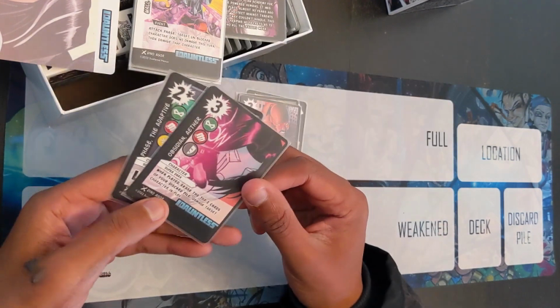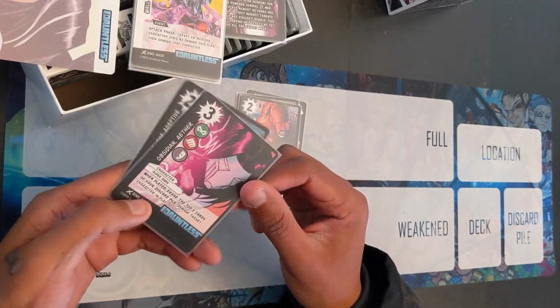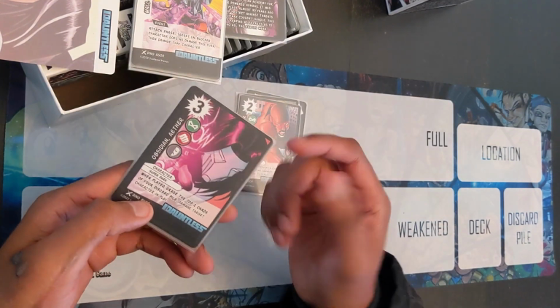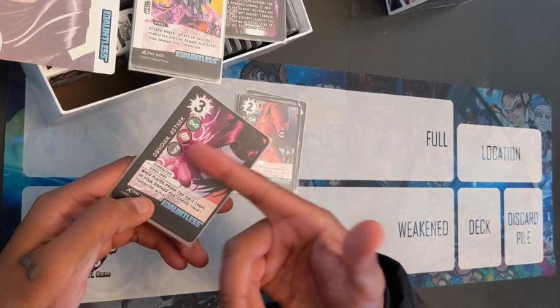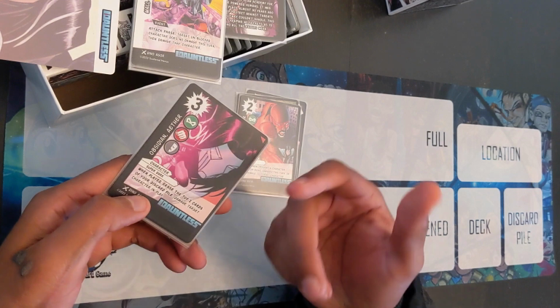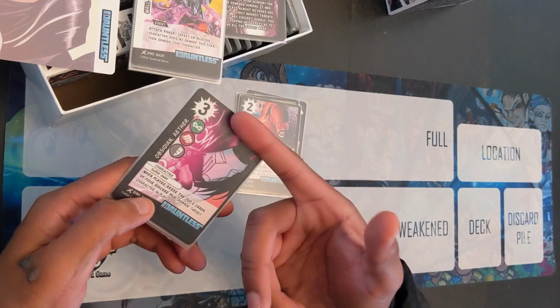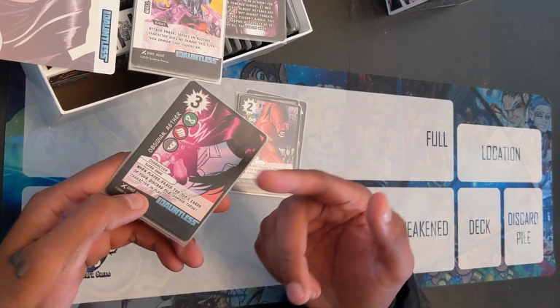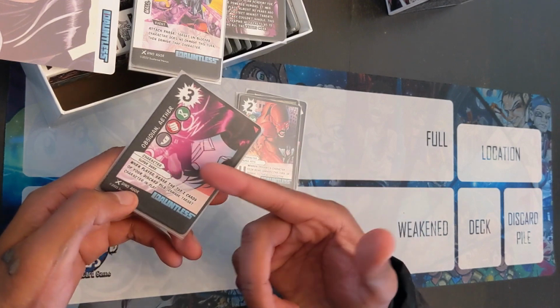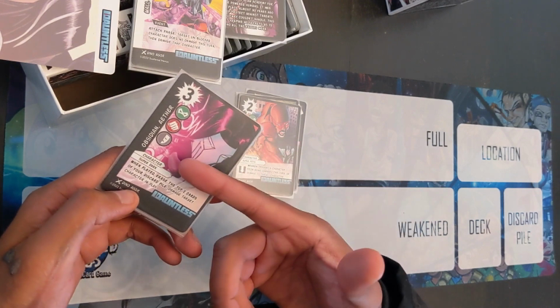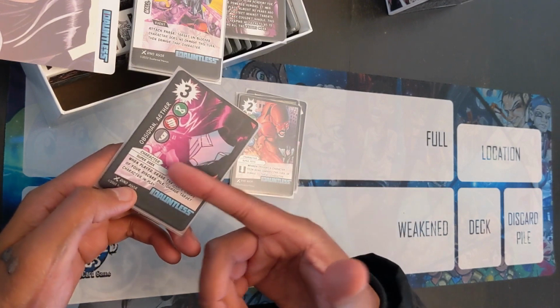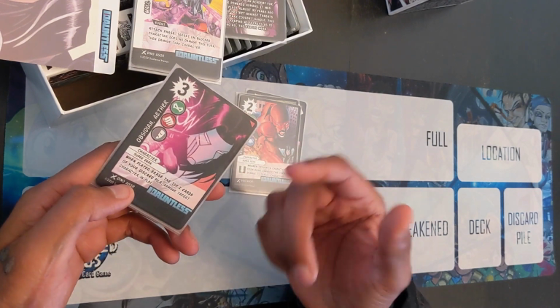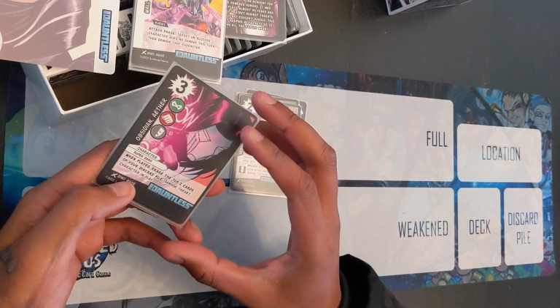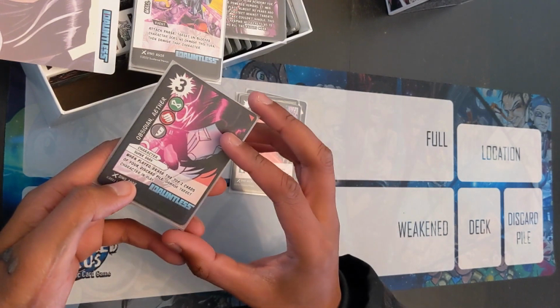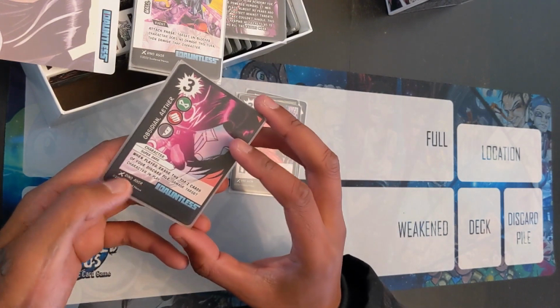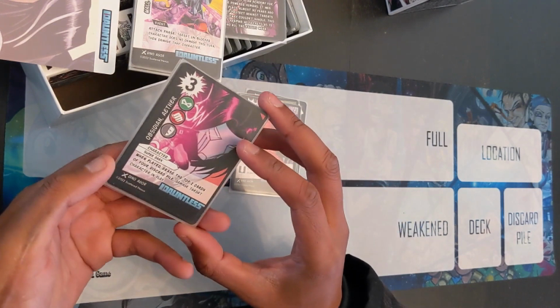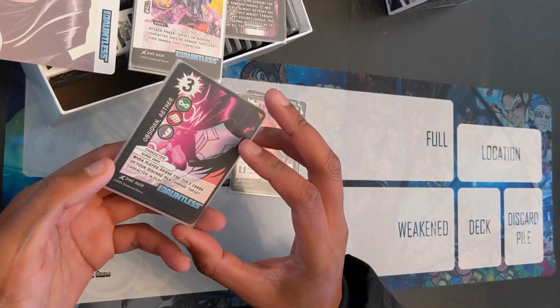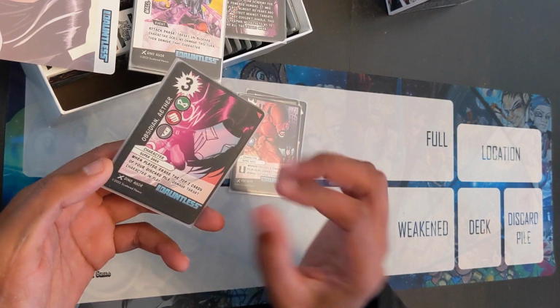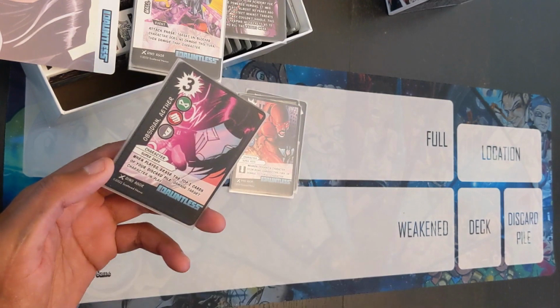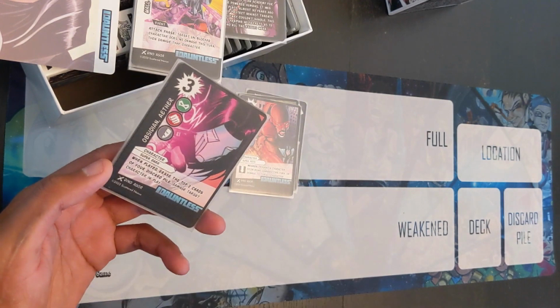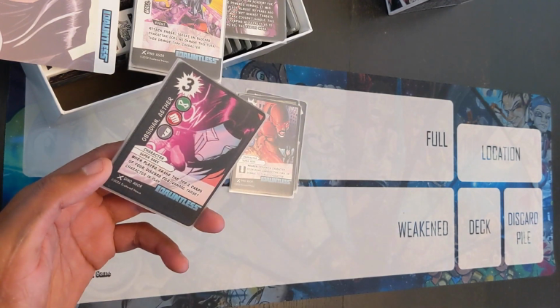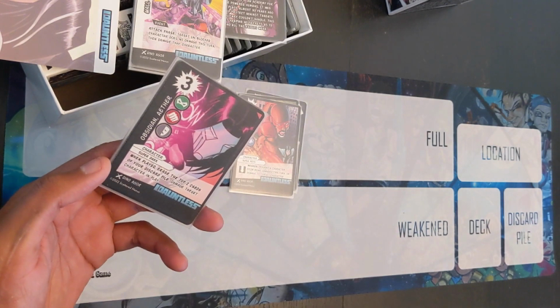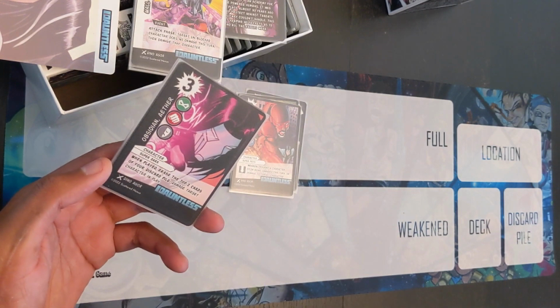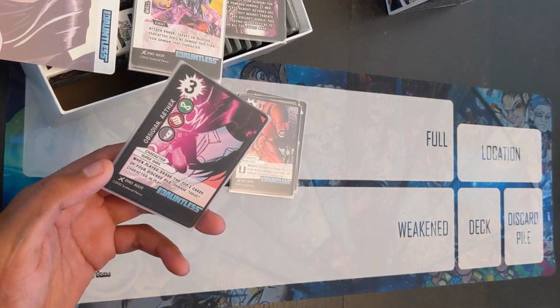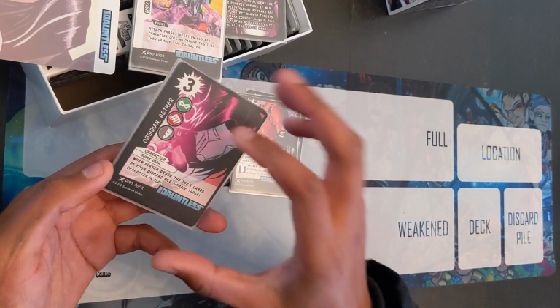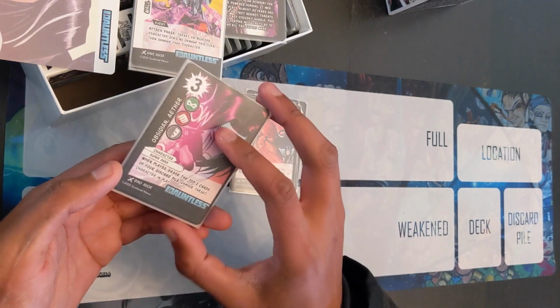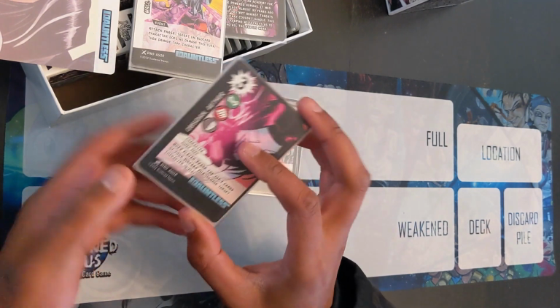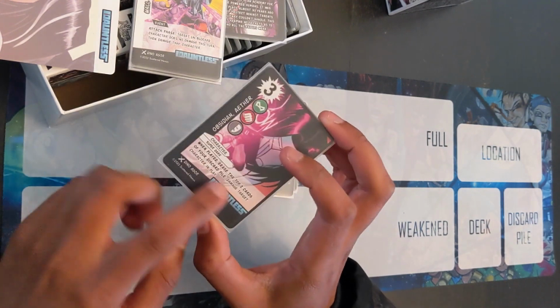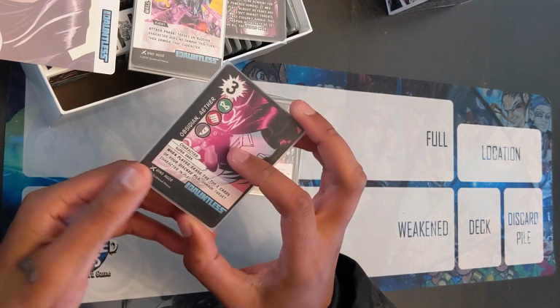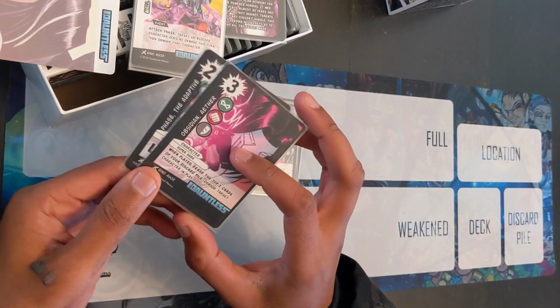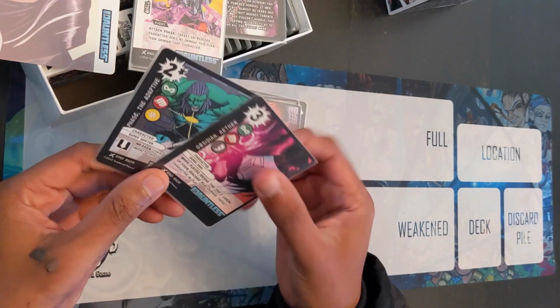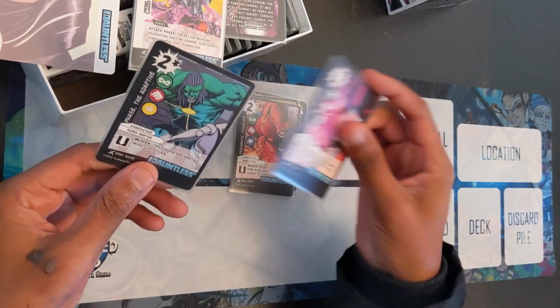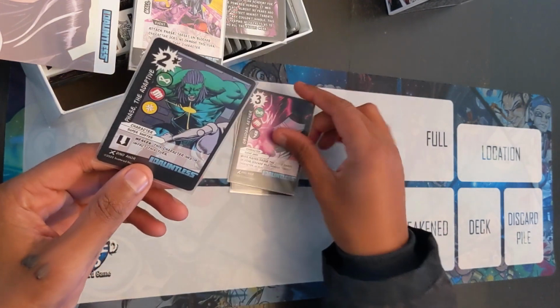We have Obsidian the Ether, adds tragedy. Three impact — pretty good. When played, erase the top two cards of your discard pile, then damage a target character in play. So when he comes in you have to erase some things as a cost, and then he damages a character. Pretty easy.